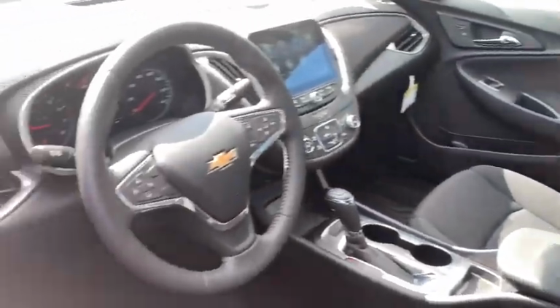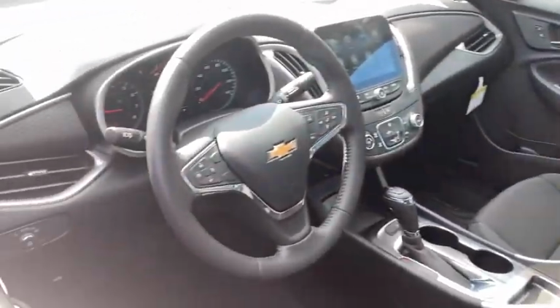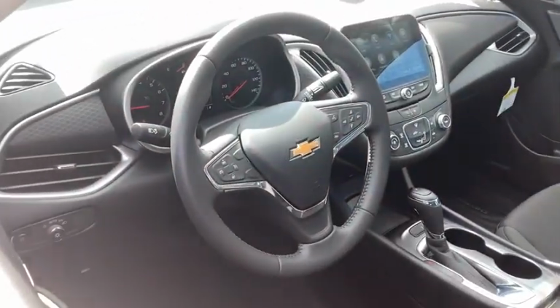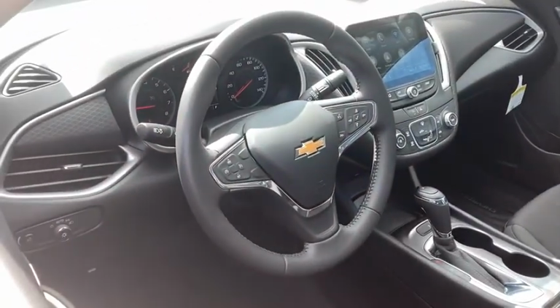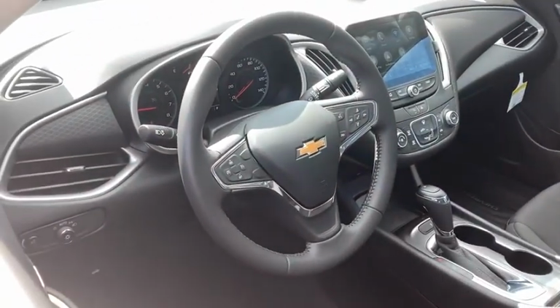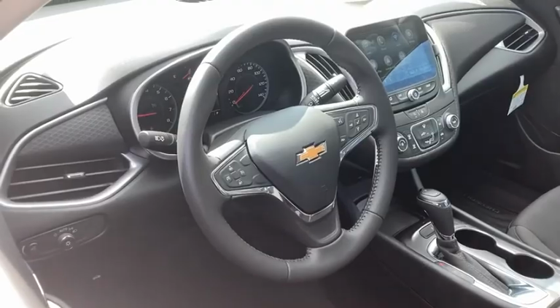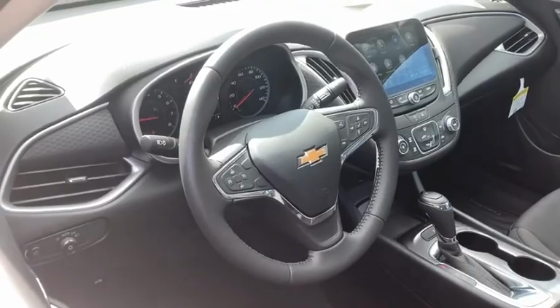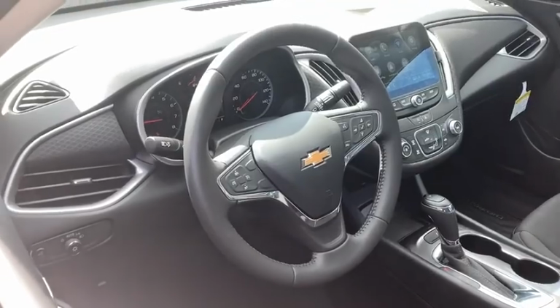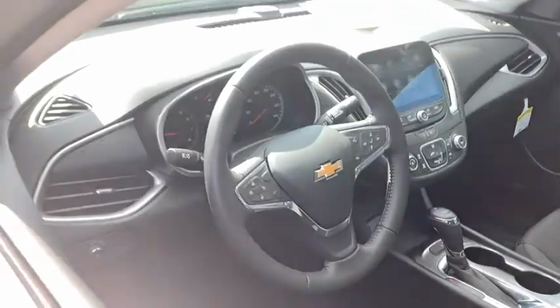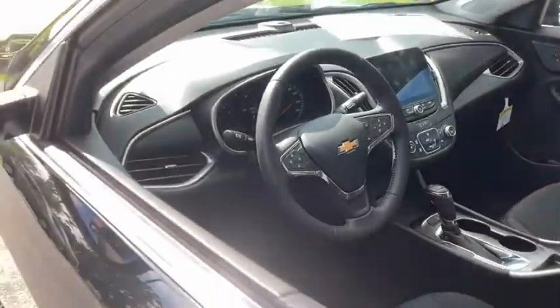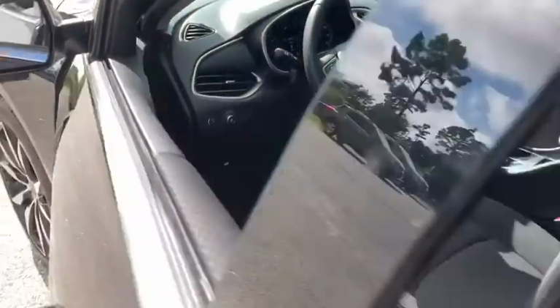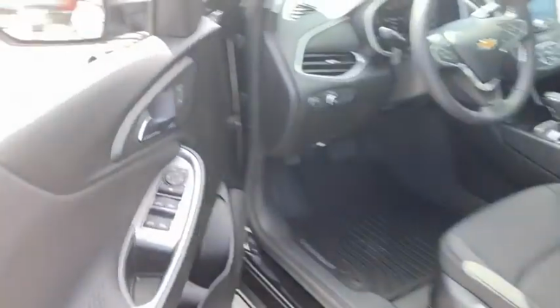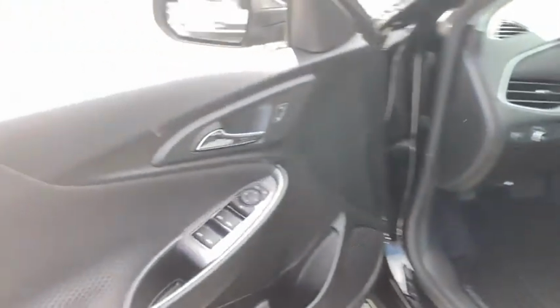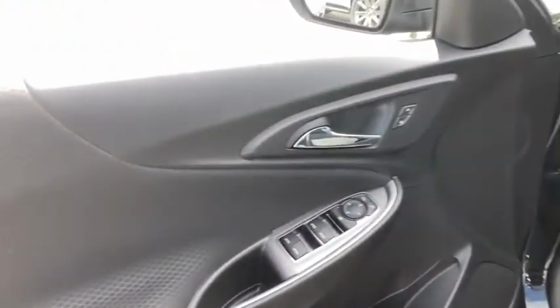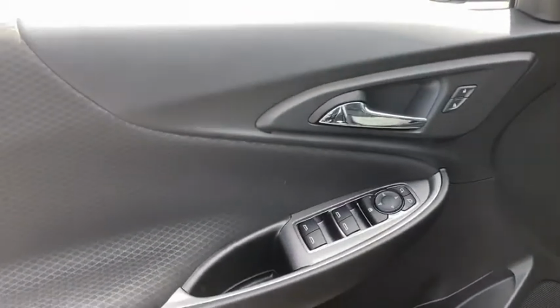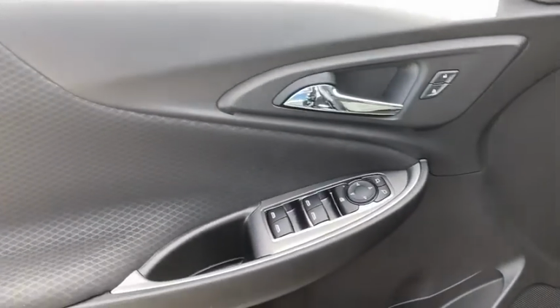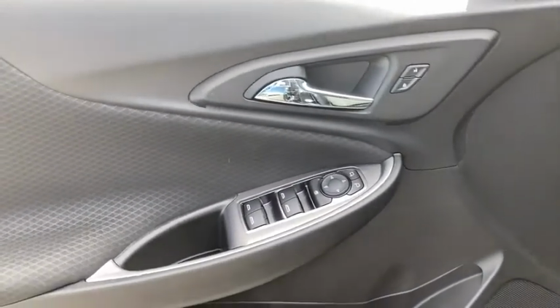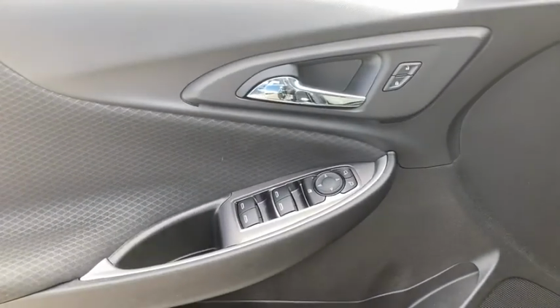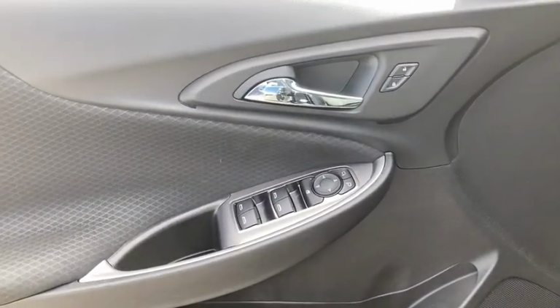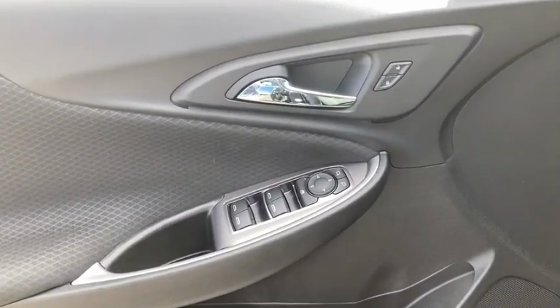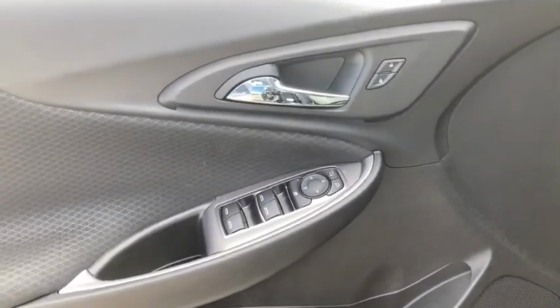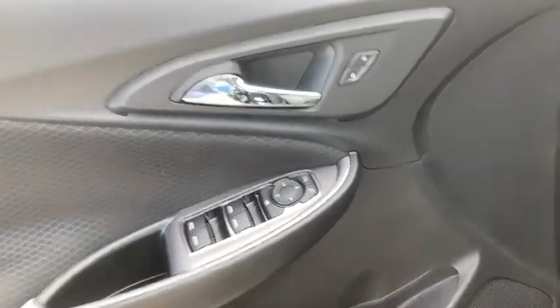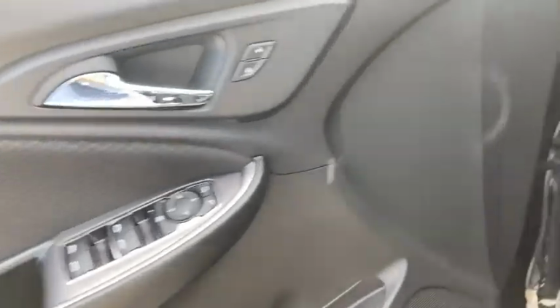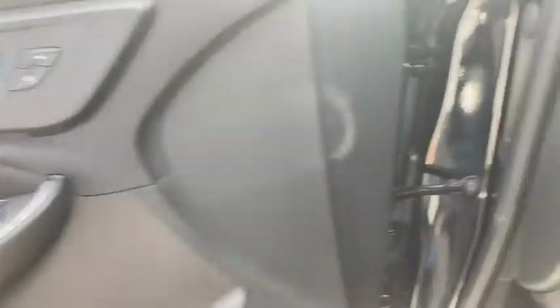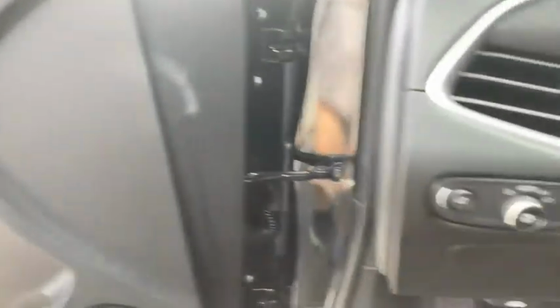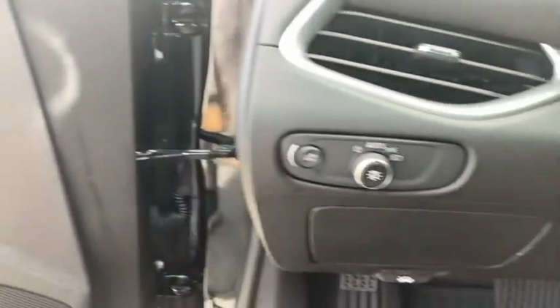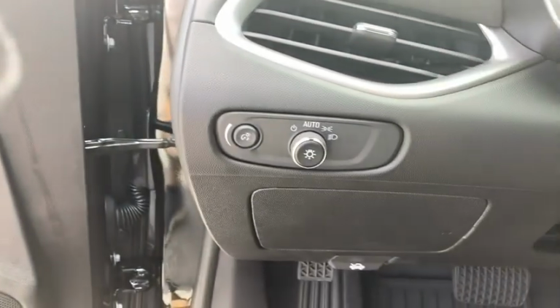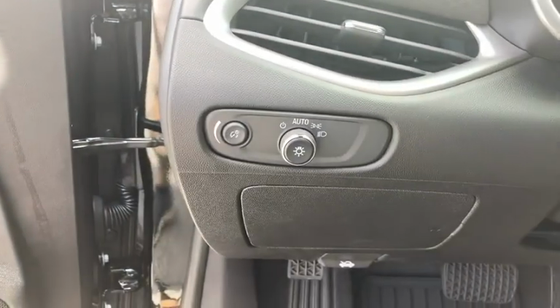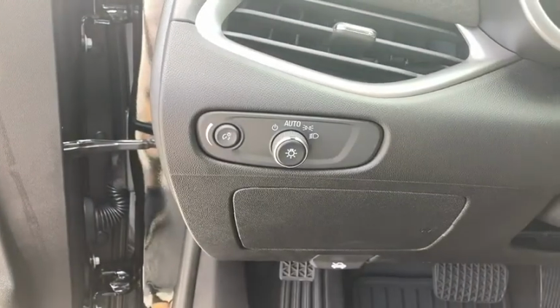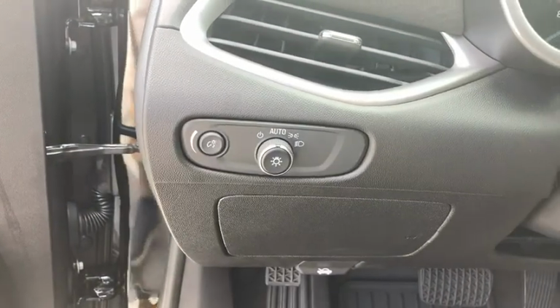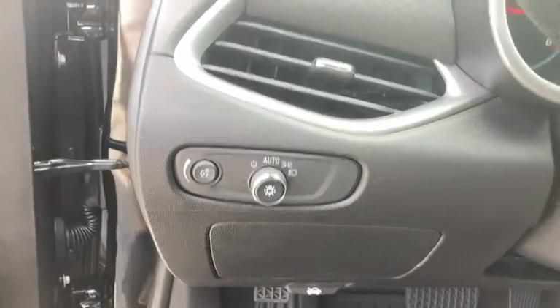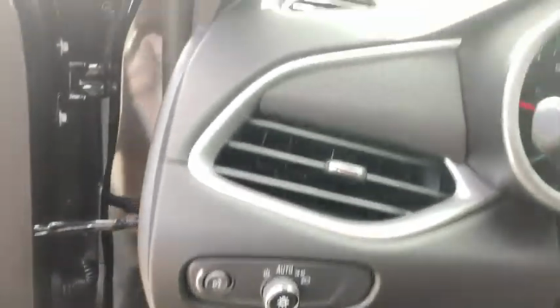Floor mats, center armrest, security system, rear window defroster, power windows, trip computer, electronic stability control, compass, remote keyless entry.